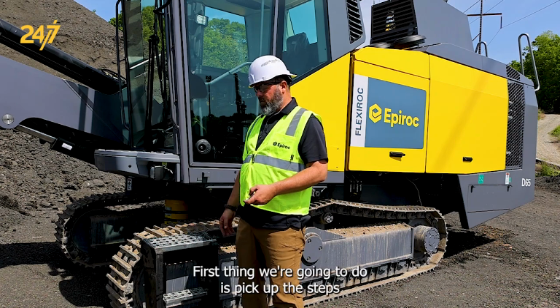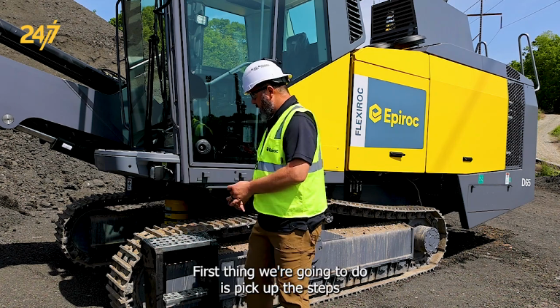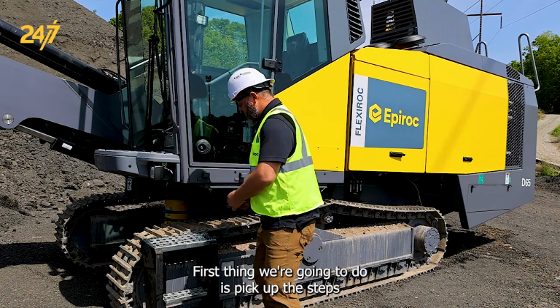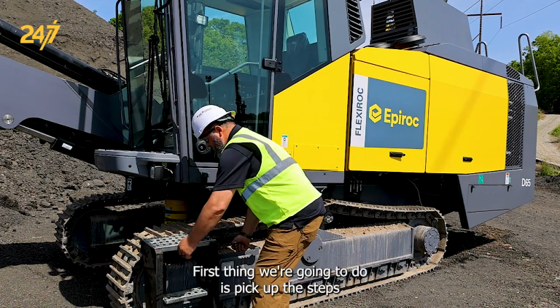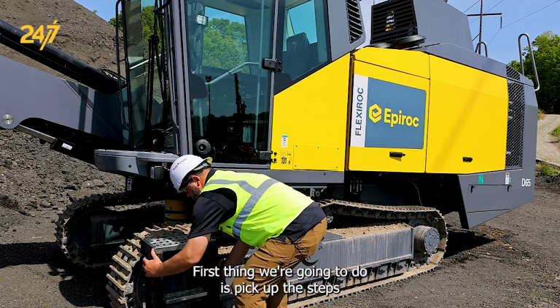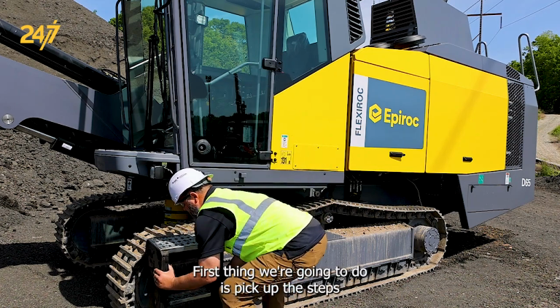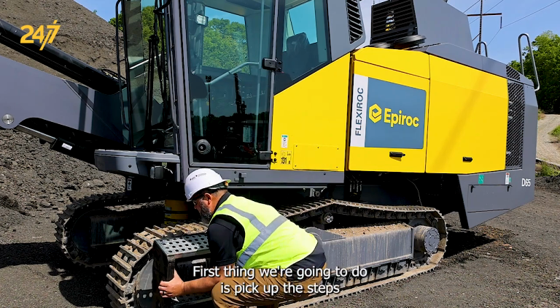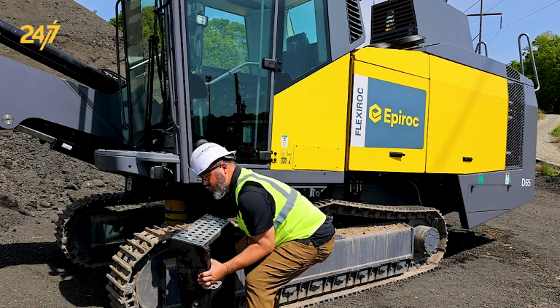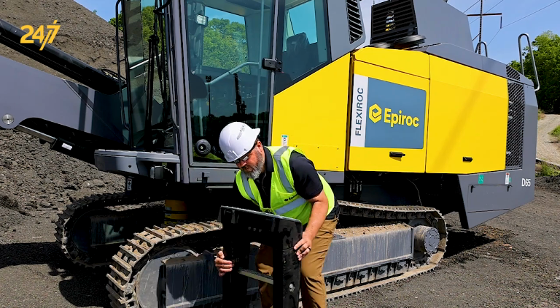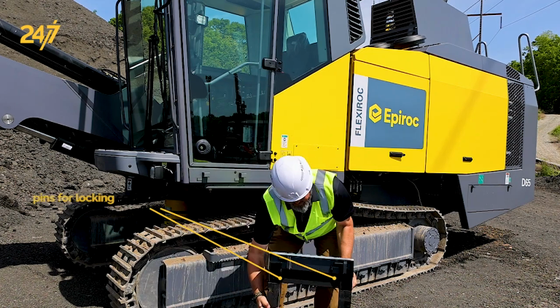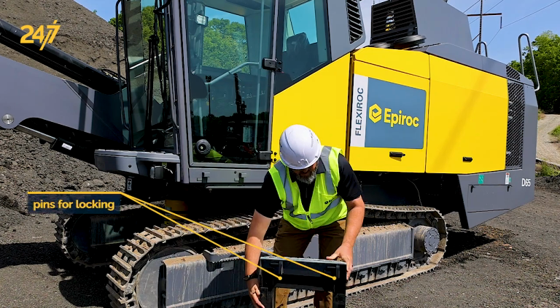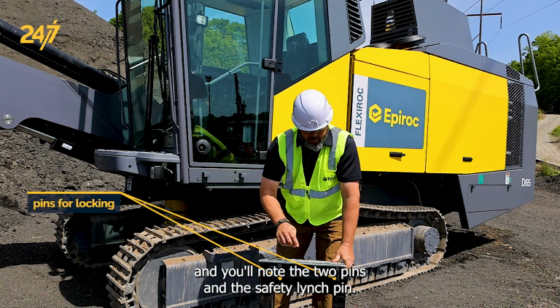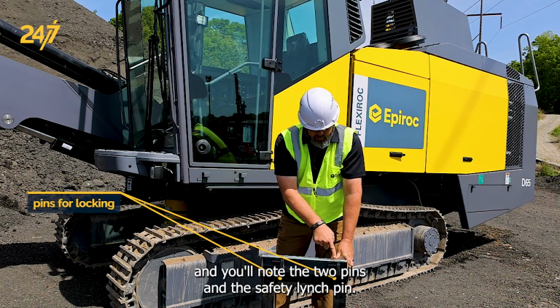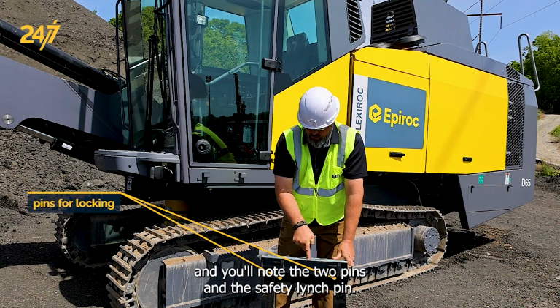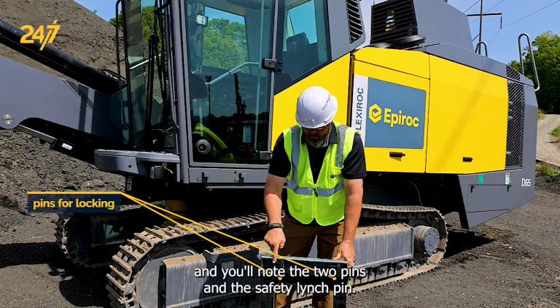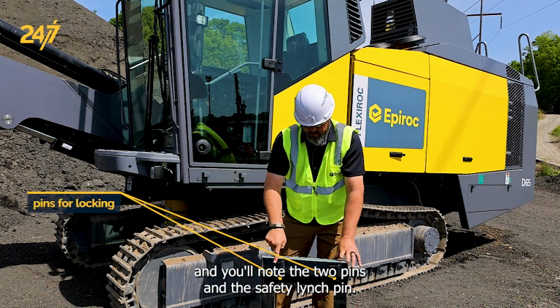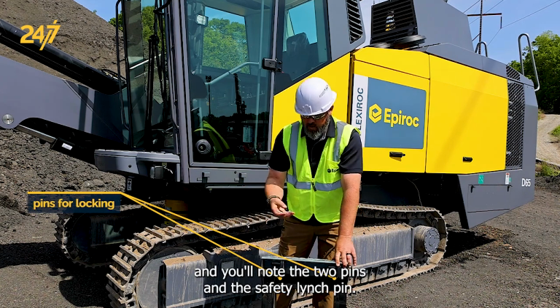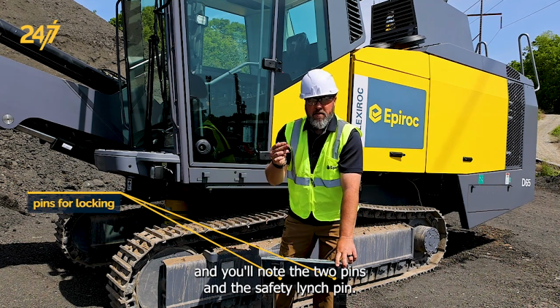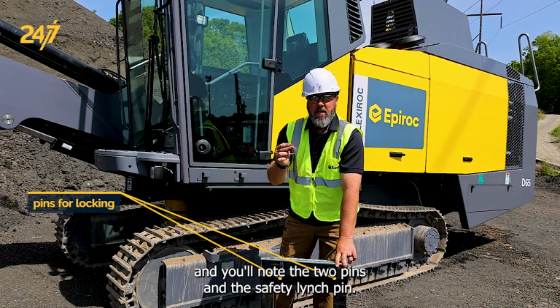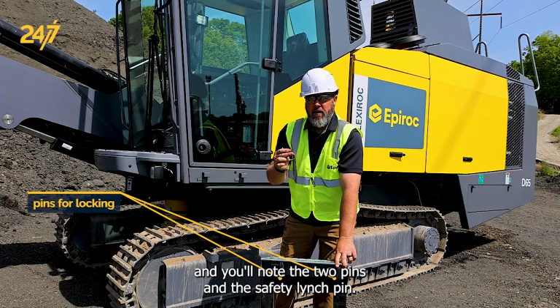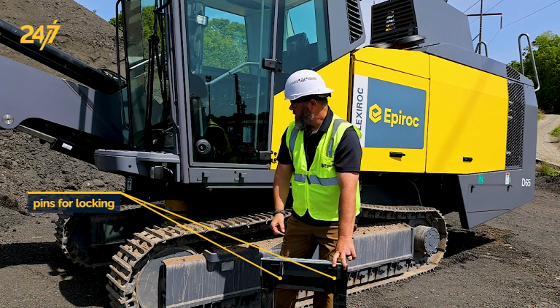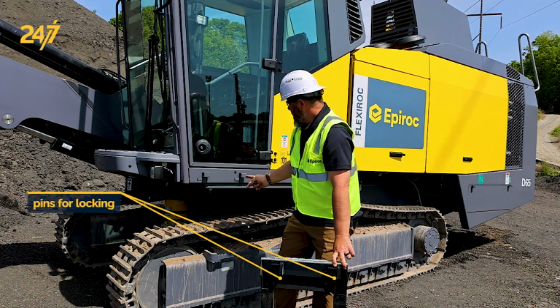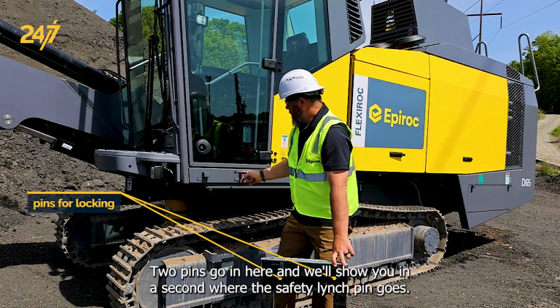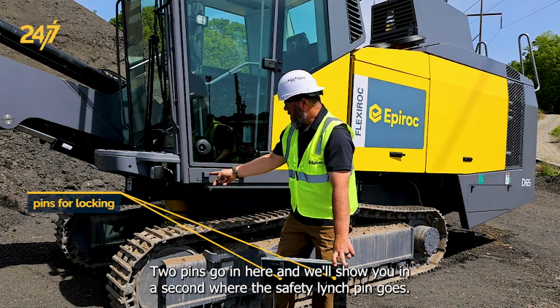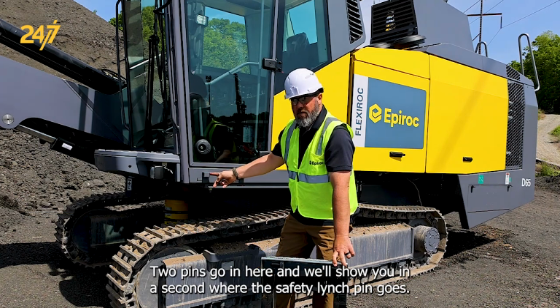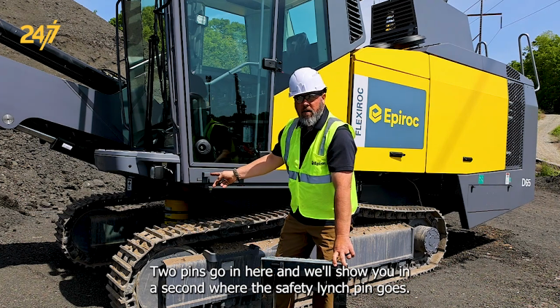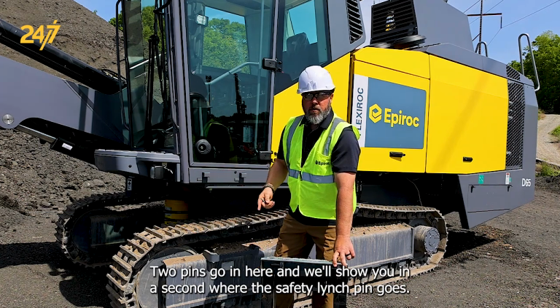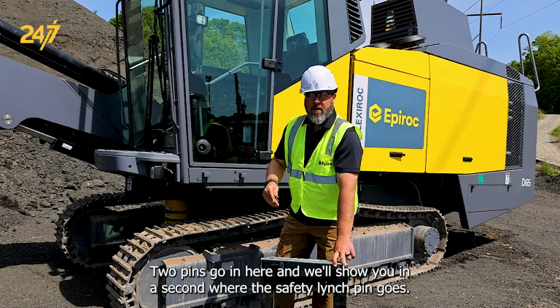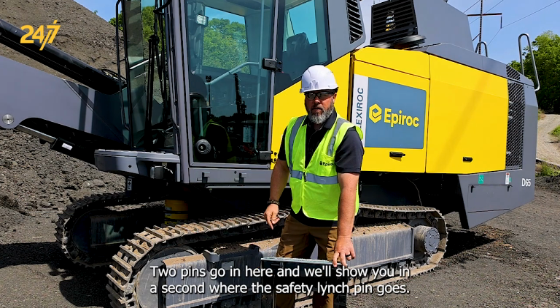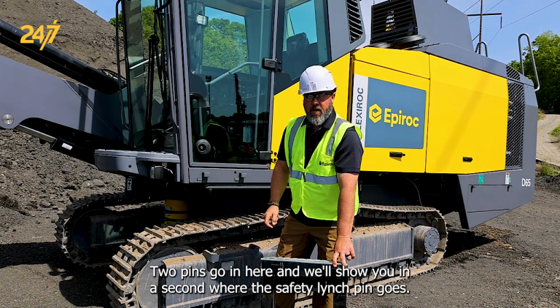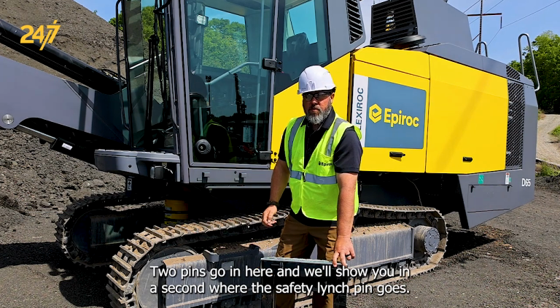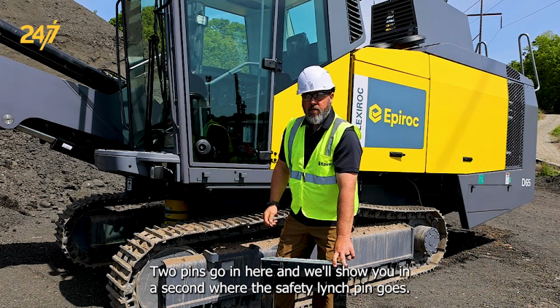First thing we're going to do is pick up the steps. You'll note the two pins and the safety linchpin. The two pins go in here and we'll show you in a second where the safety linchpin goes.